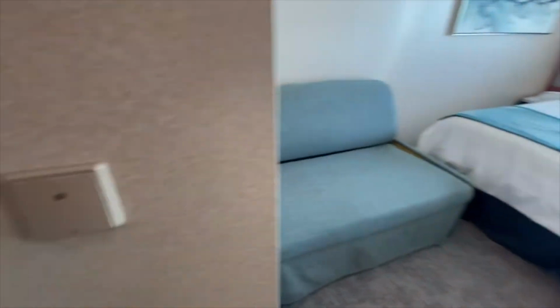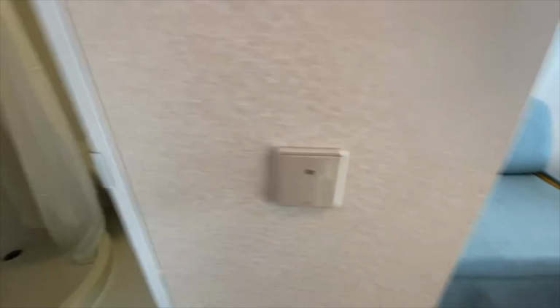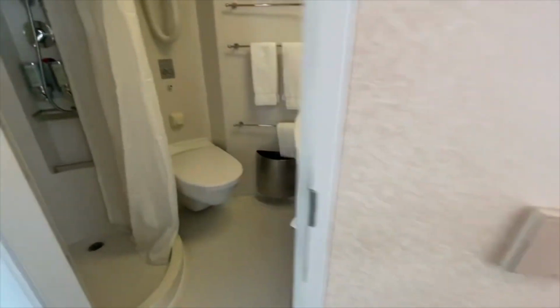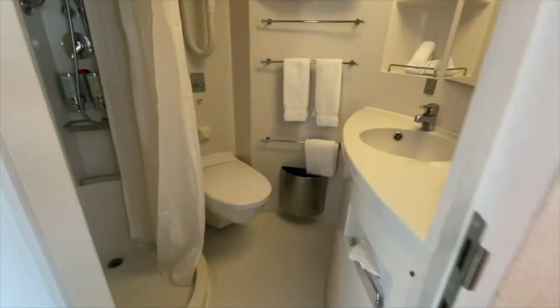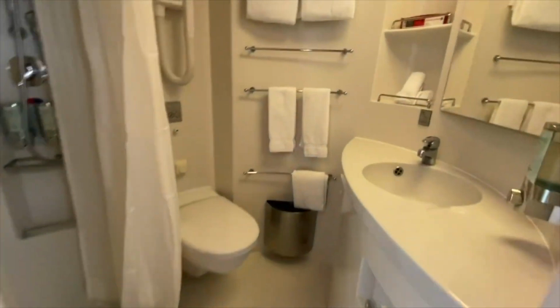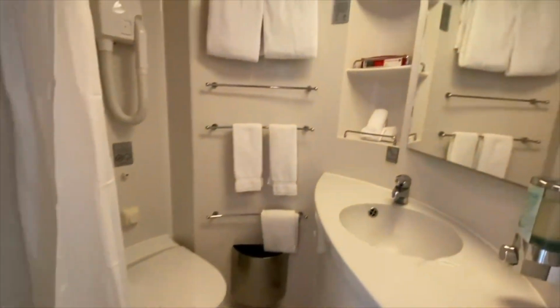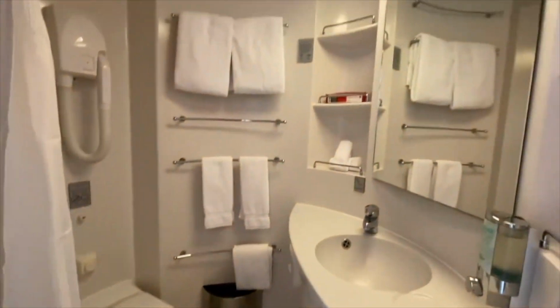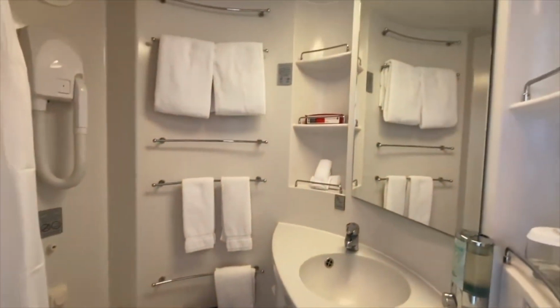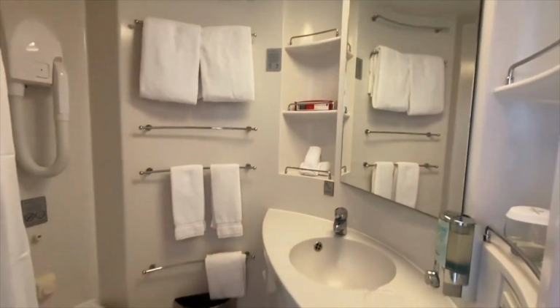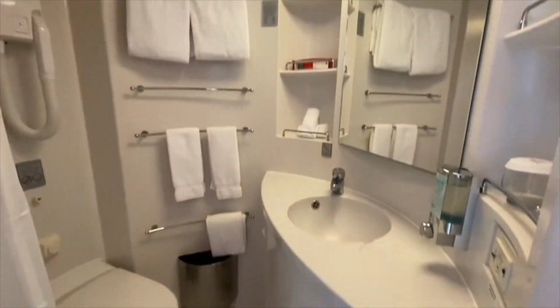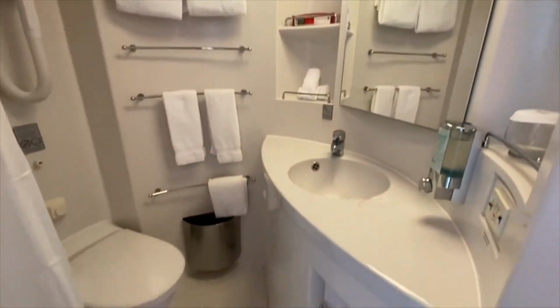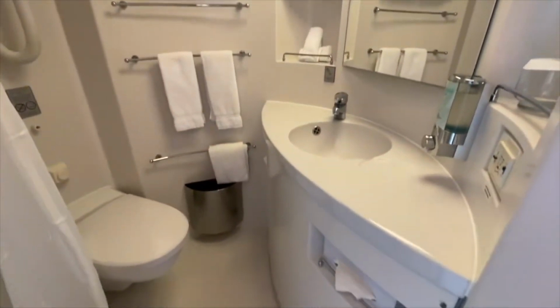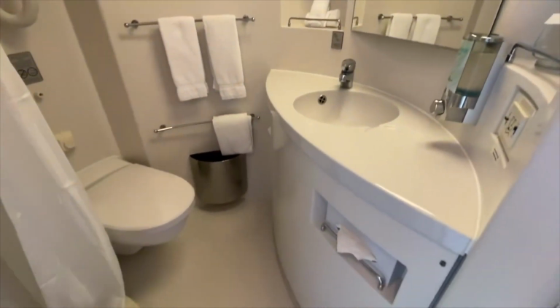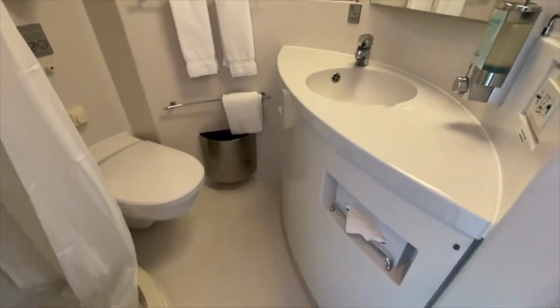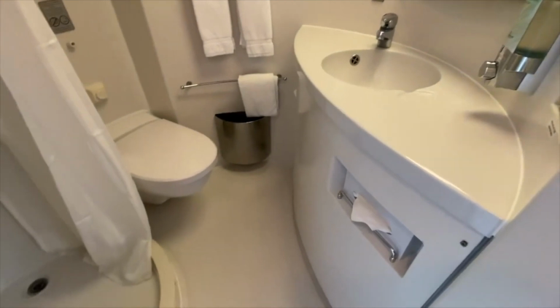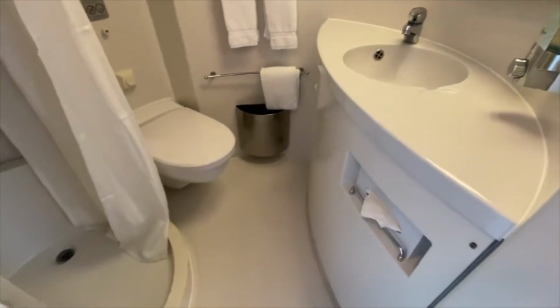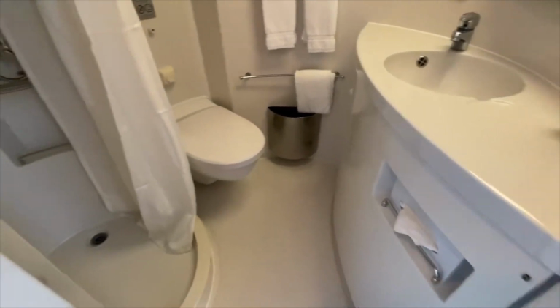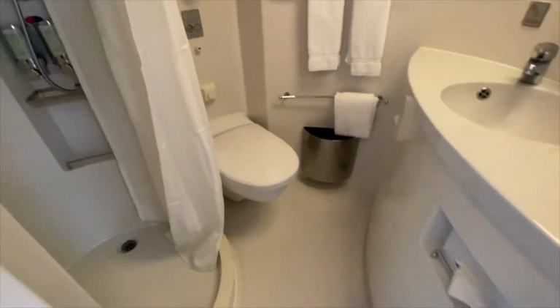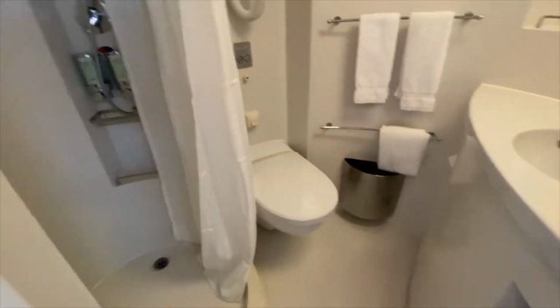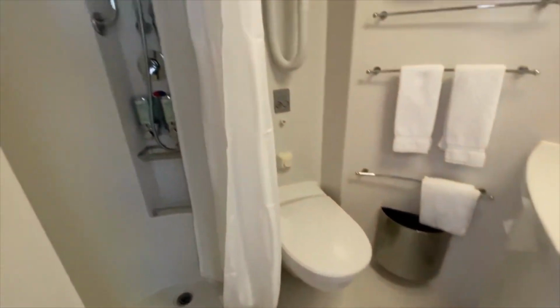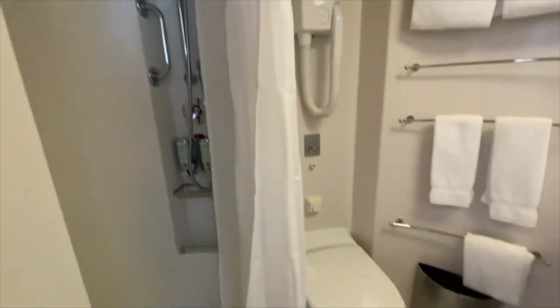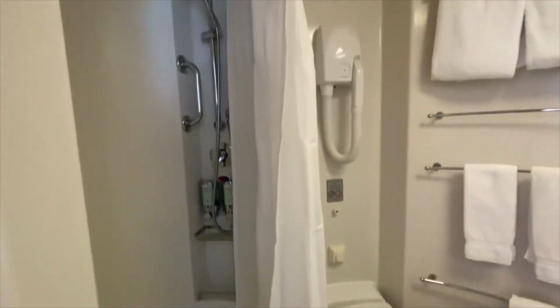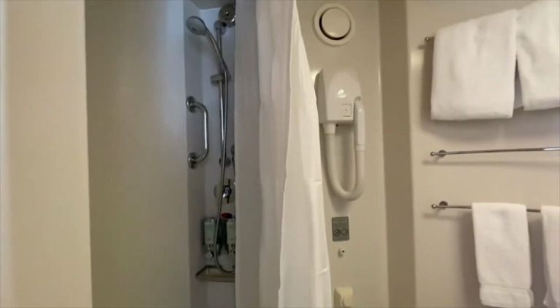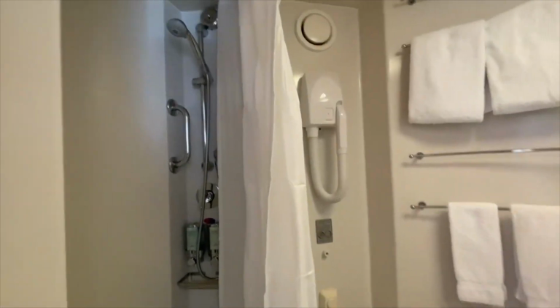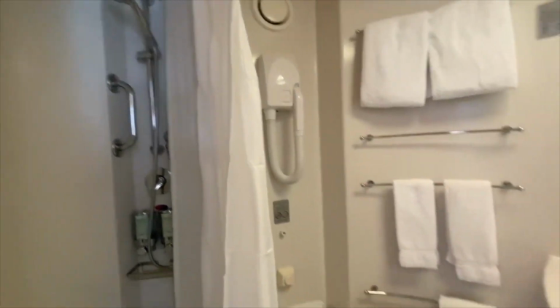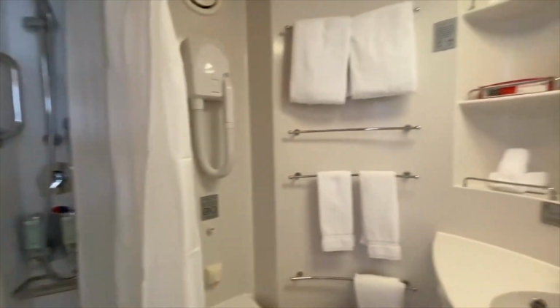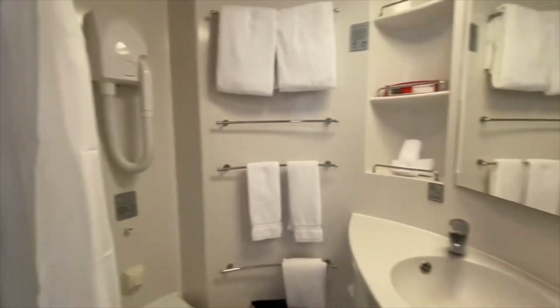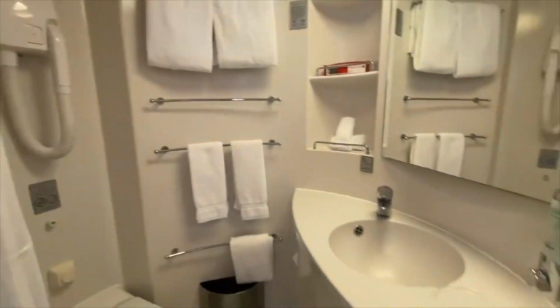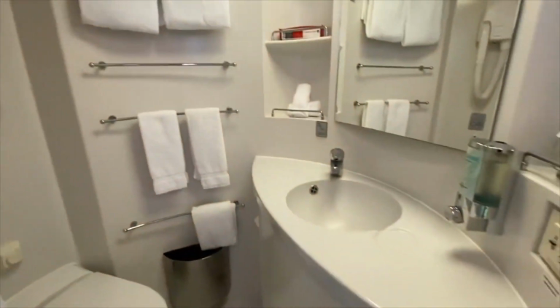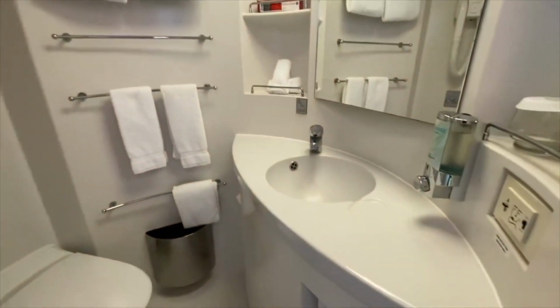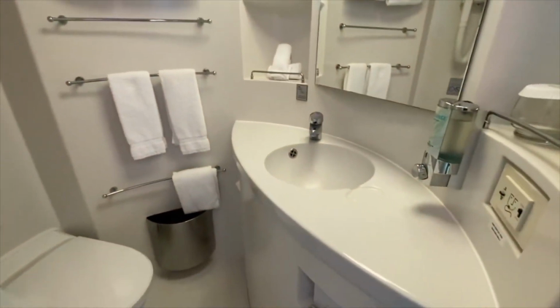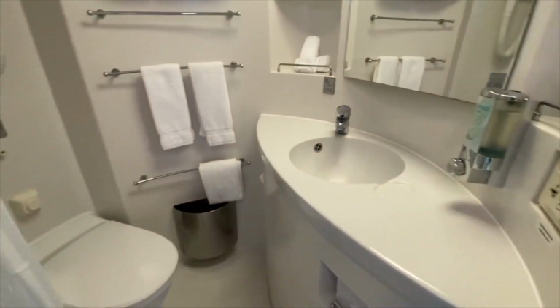Coming into the bathroom. These bathrooms on the older NCL ships always remind me of hospital bathrooms — they're very sterile looking — but thankfully the food and the view is a lot better on a cruise ship than in a hospital.